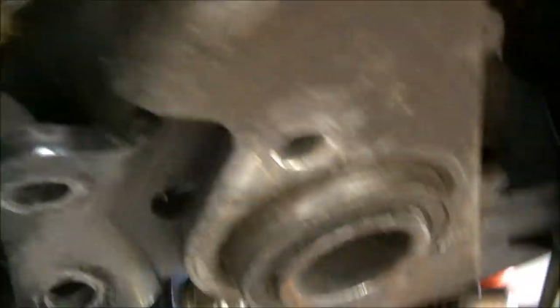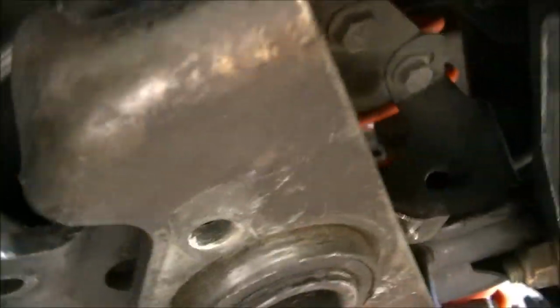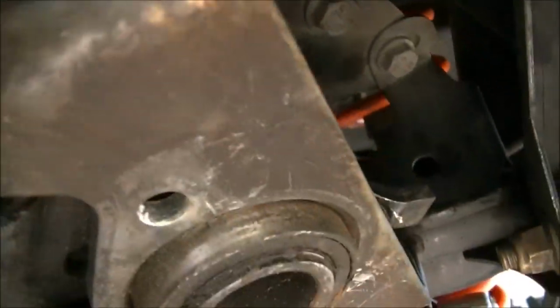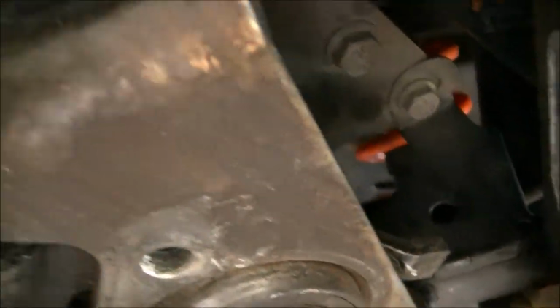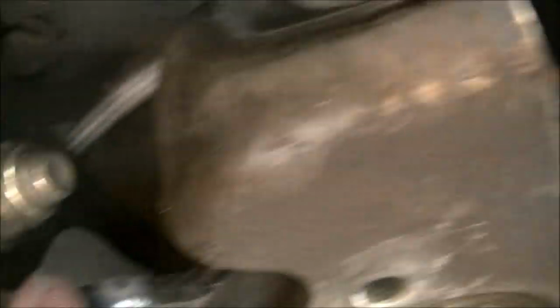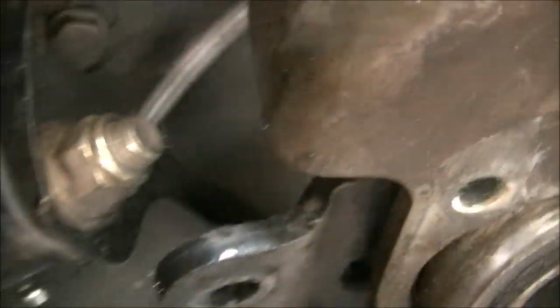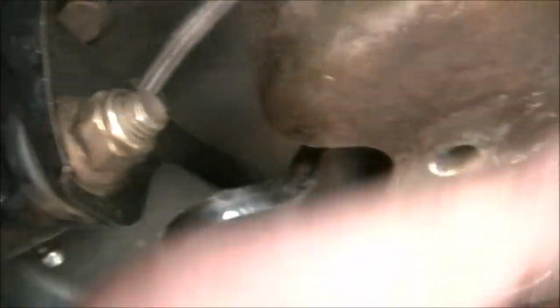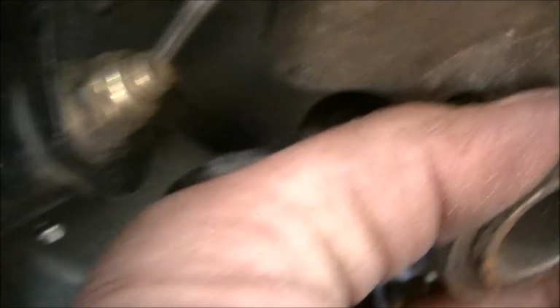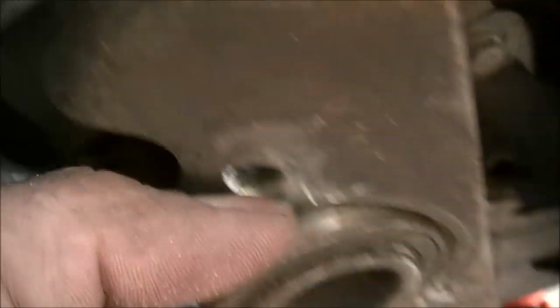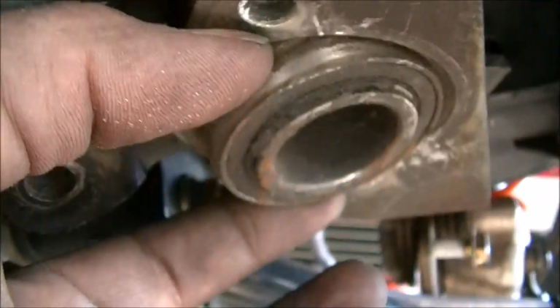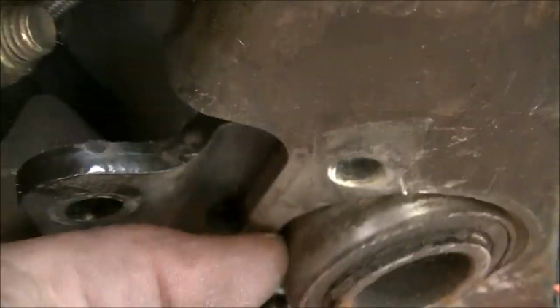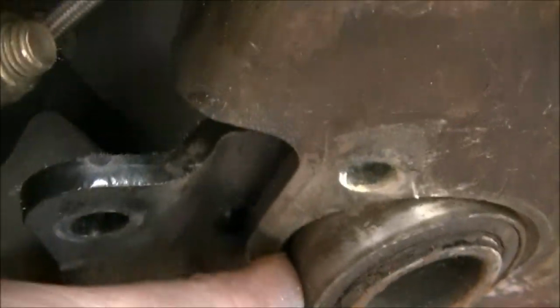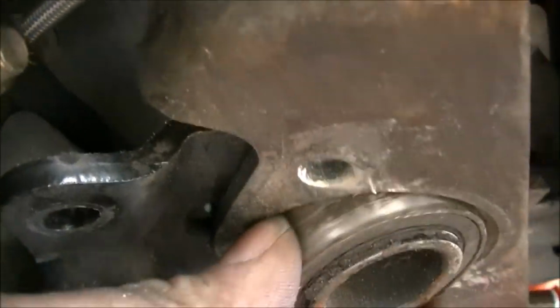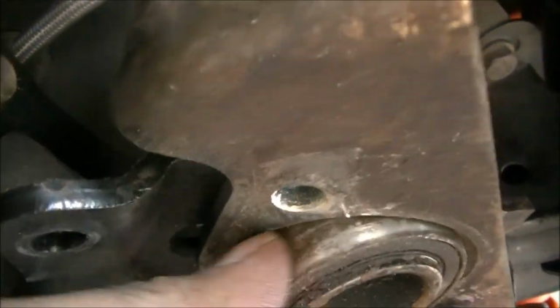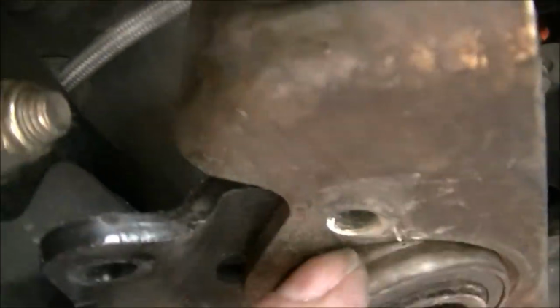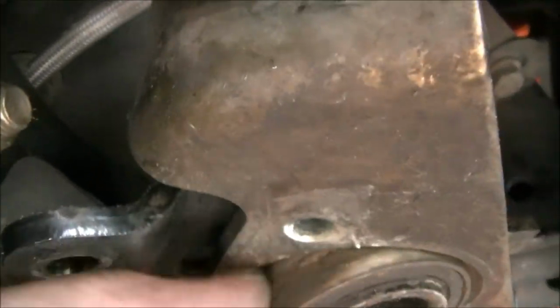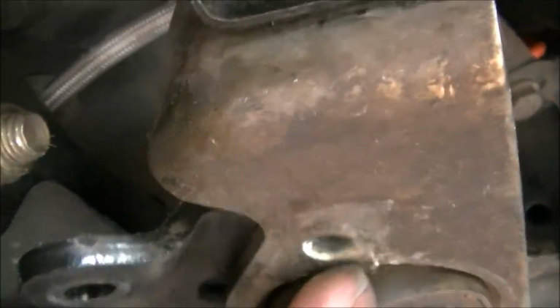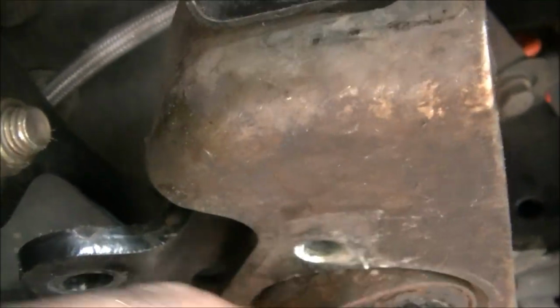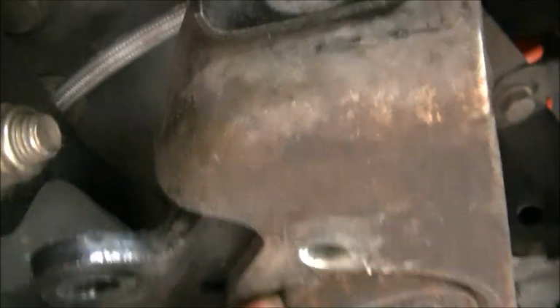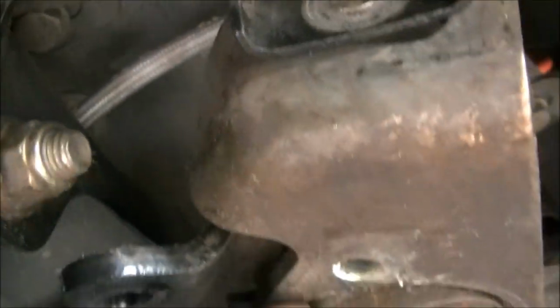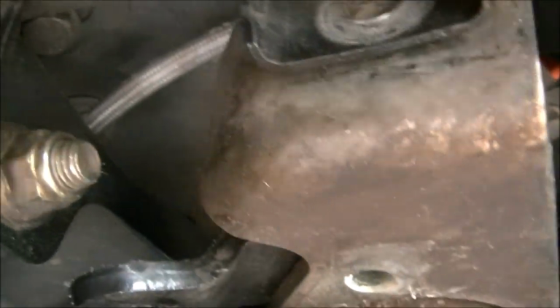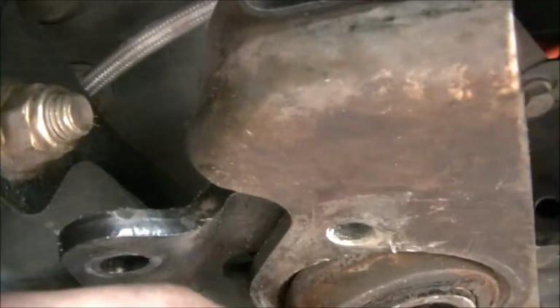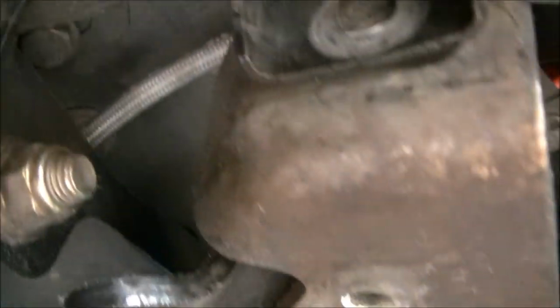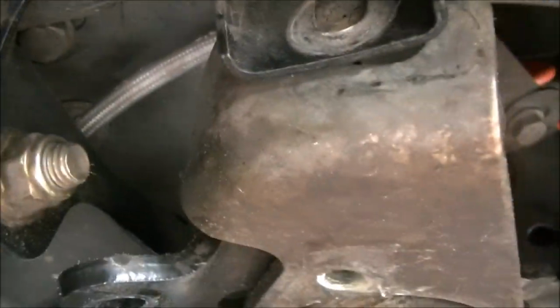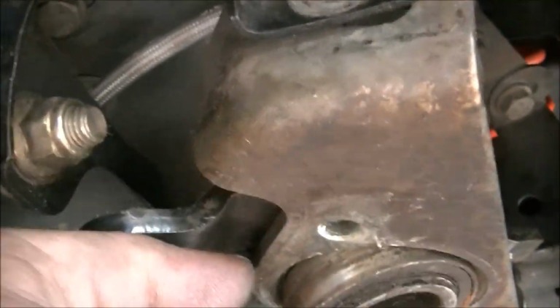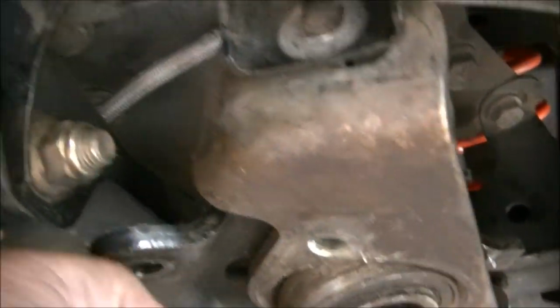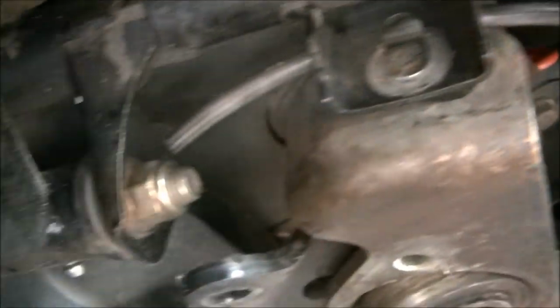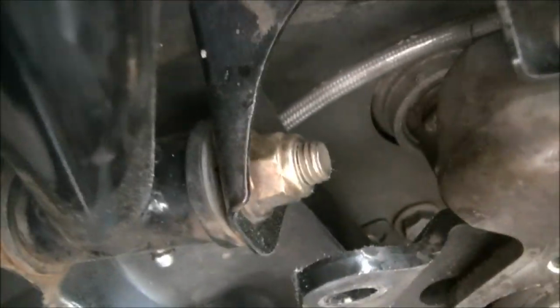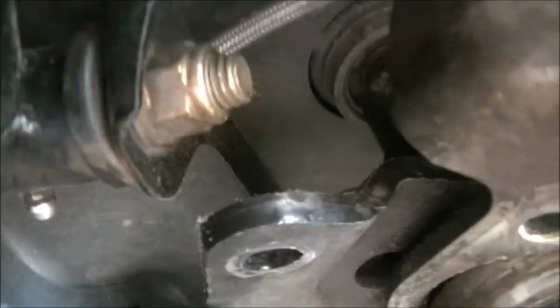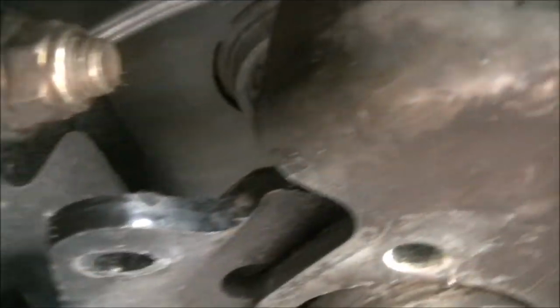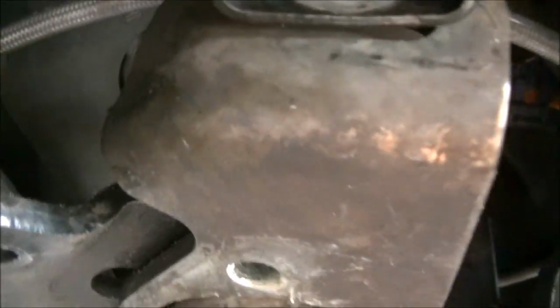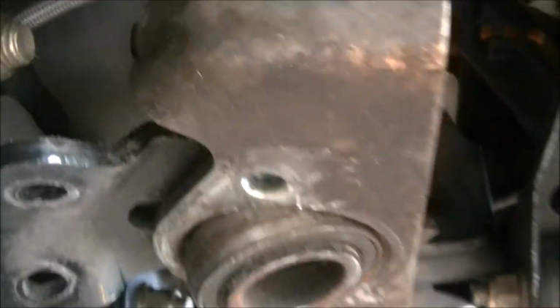I pushed the steering stem up as far as it would go, and this is that bearing right here that fits in that piece I showed you earlier. So that's all together.